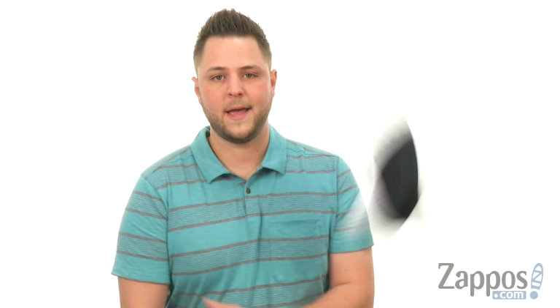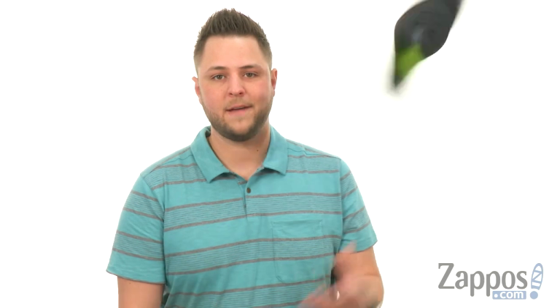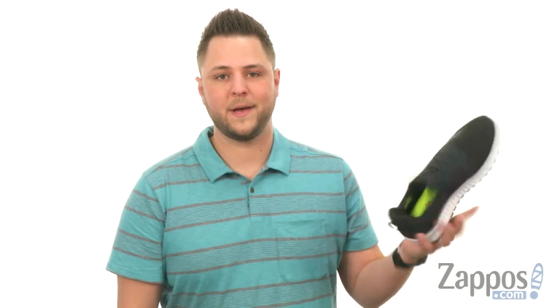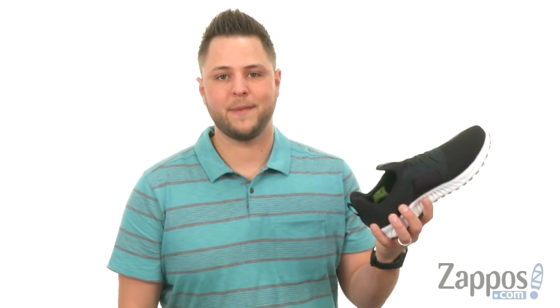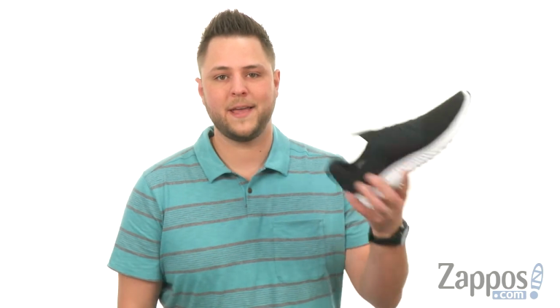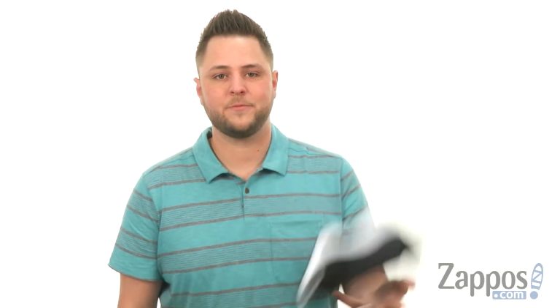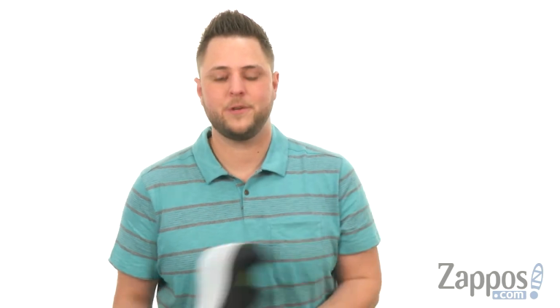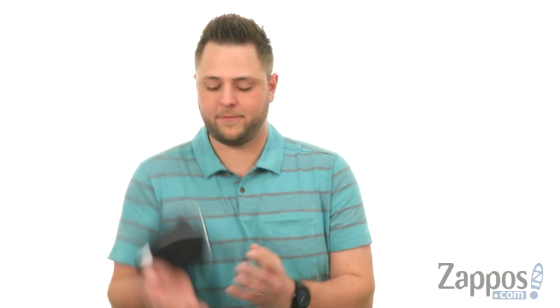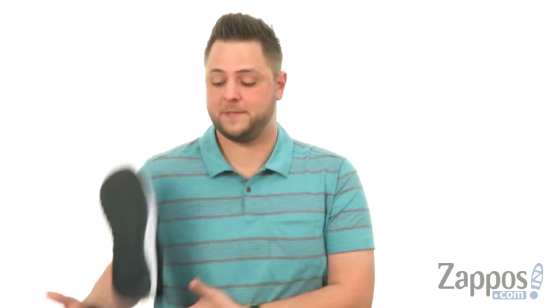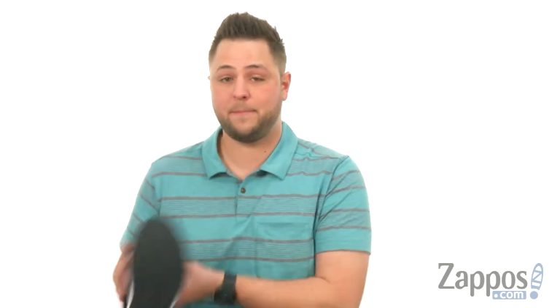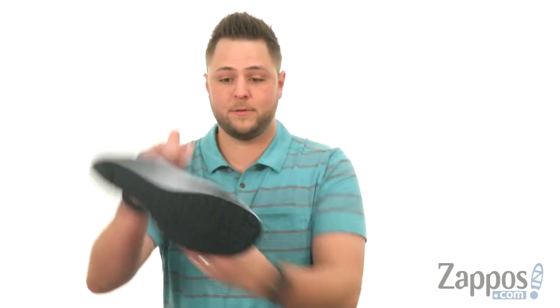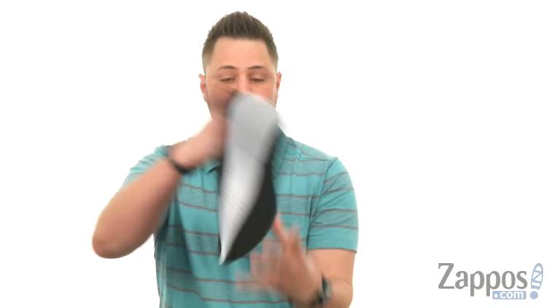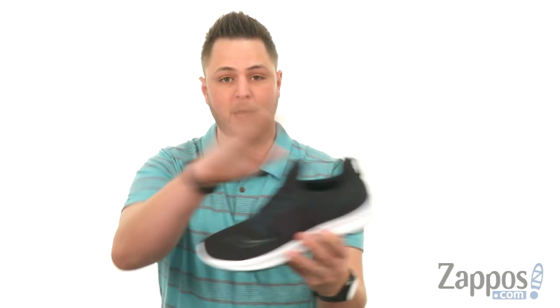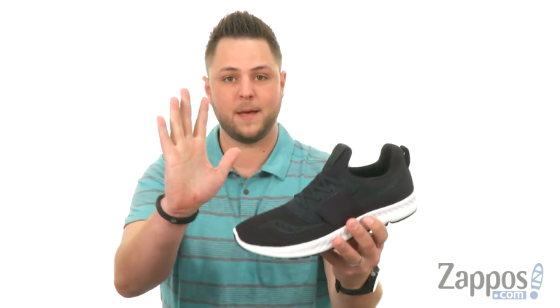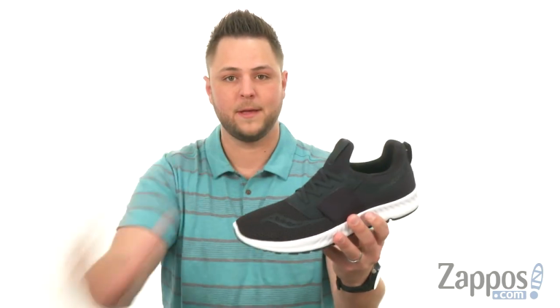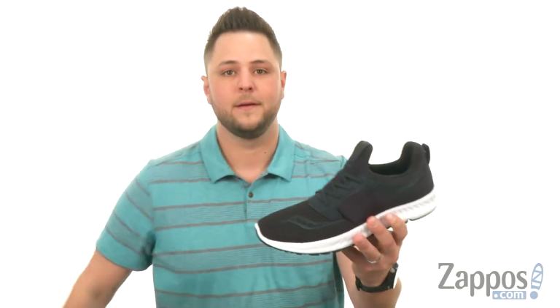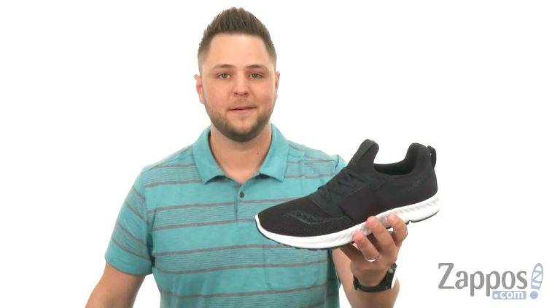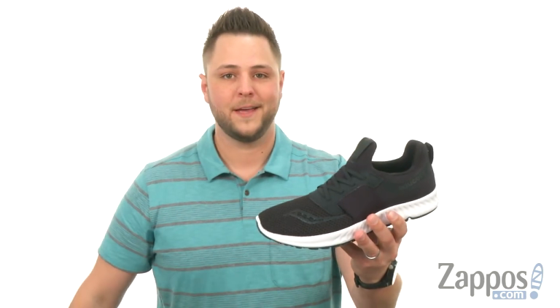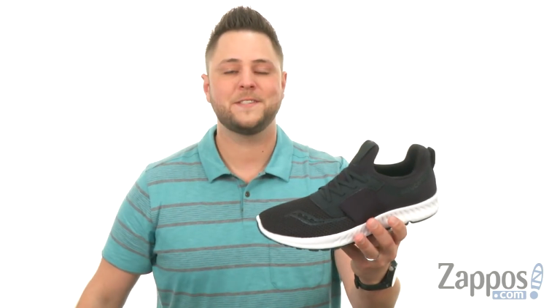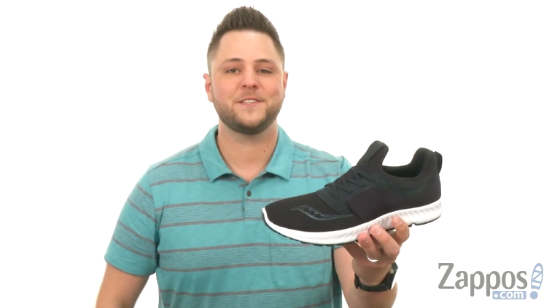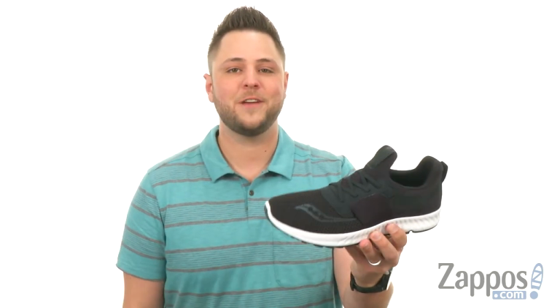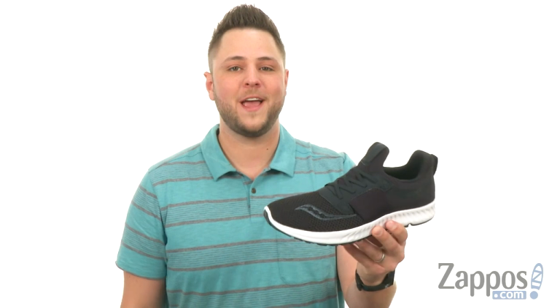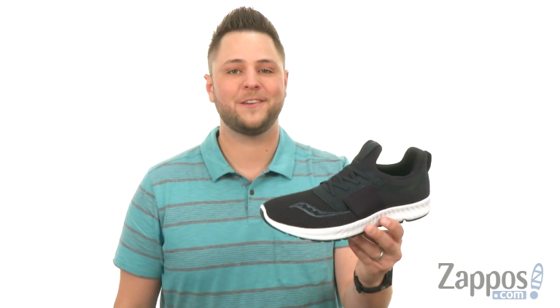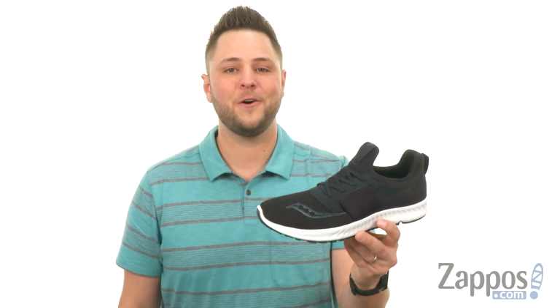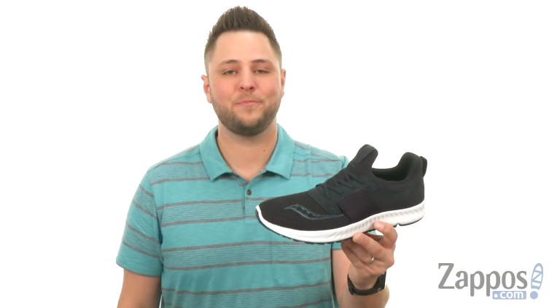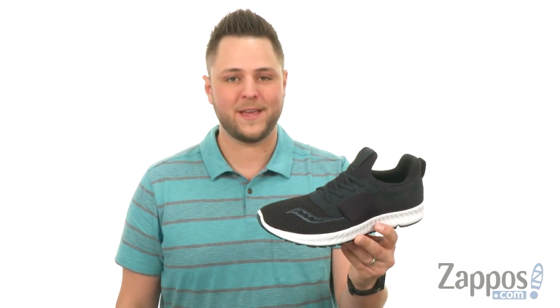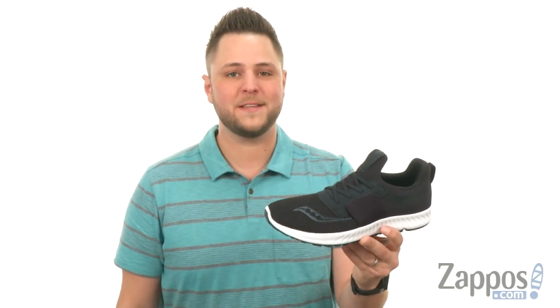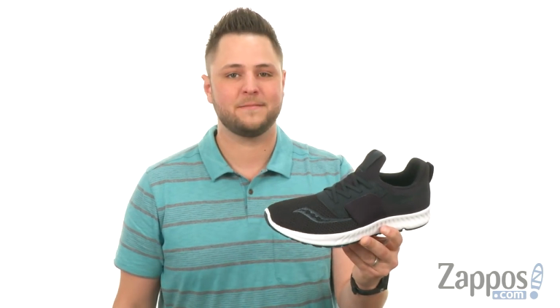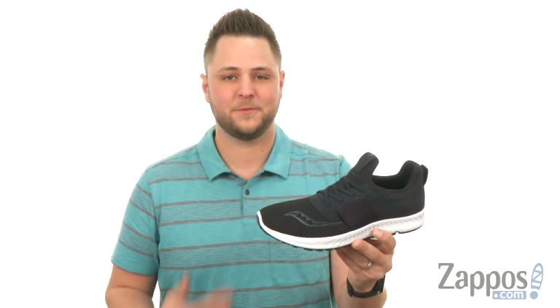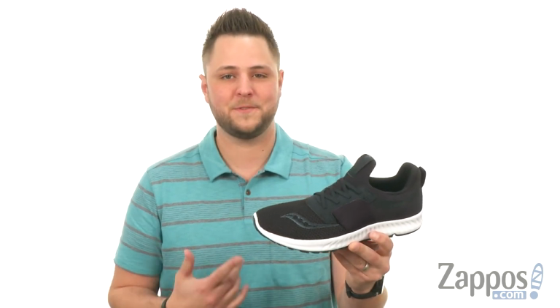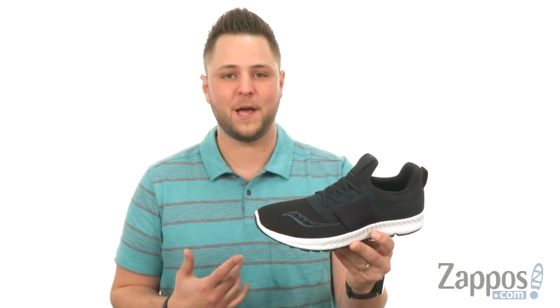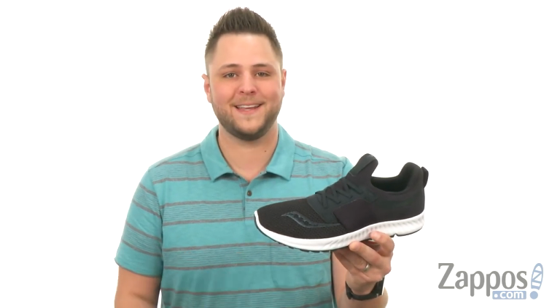Hey everybody, my name is Richard from Zappos.com. This is the Stretch and Go Breeze from Saucony.